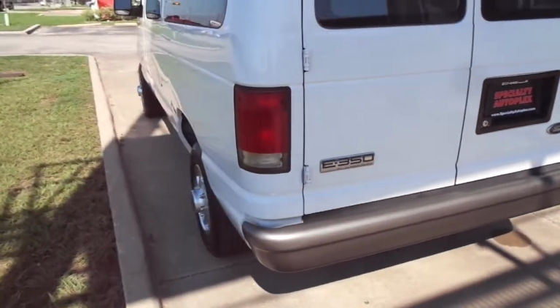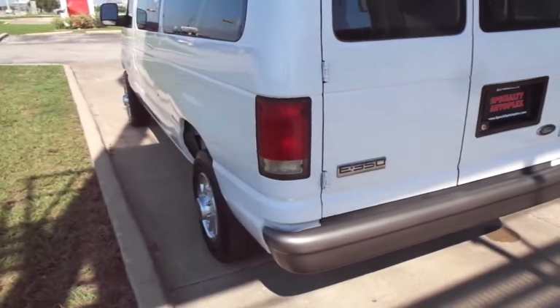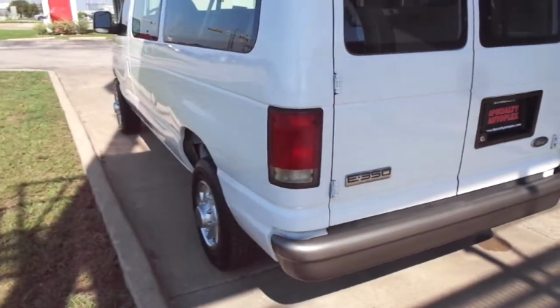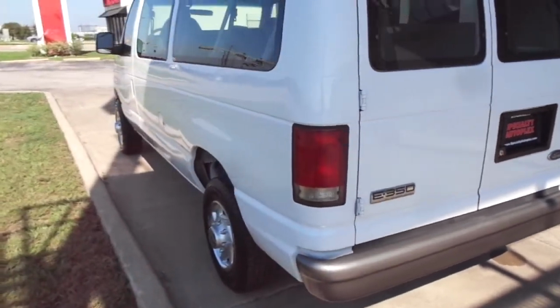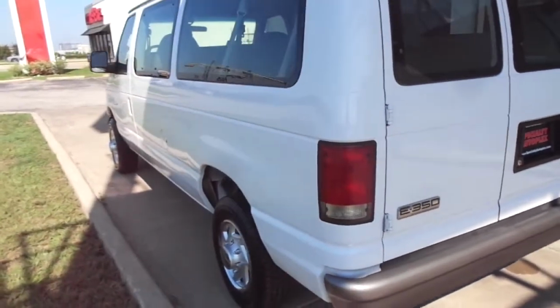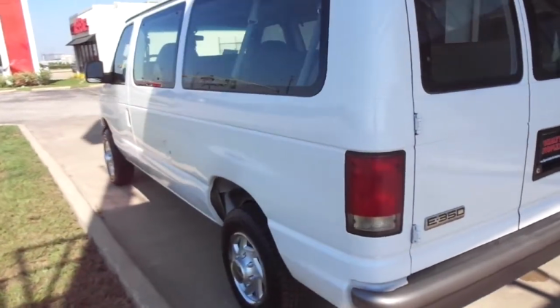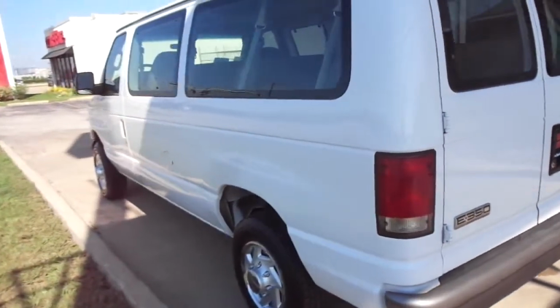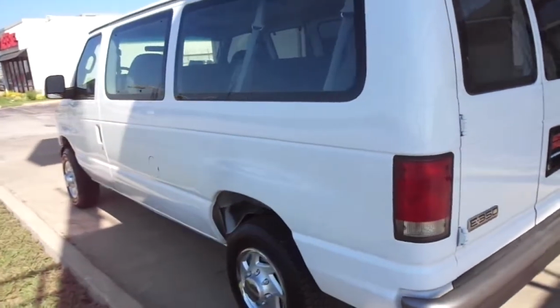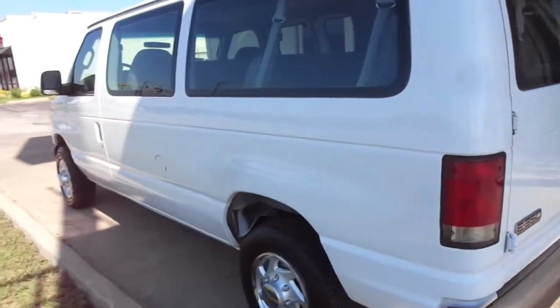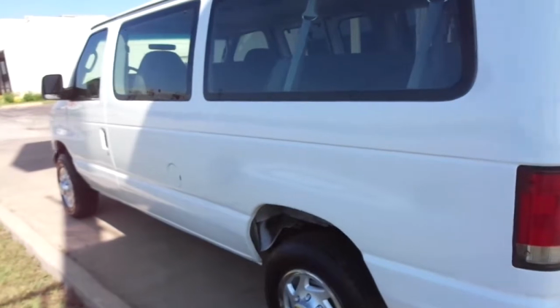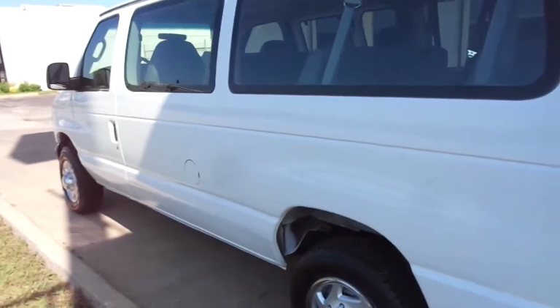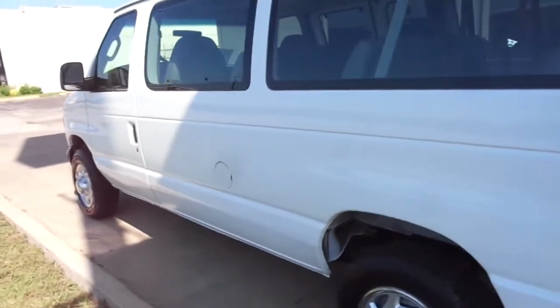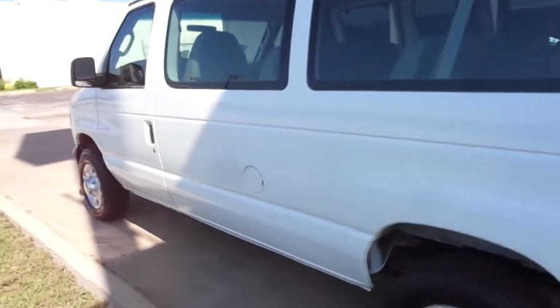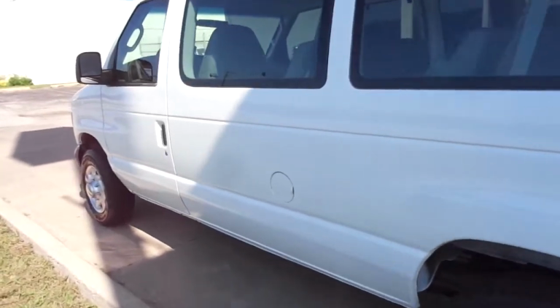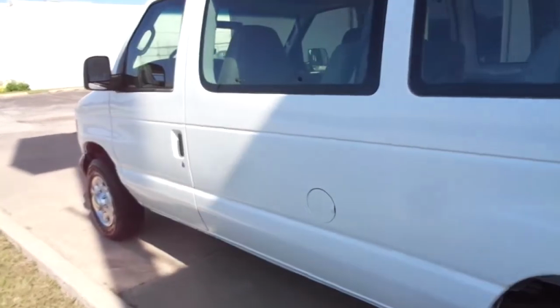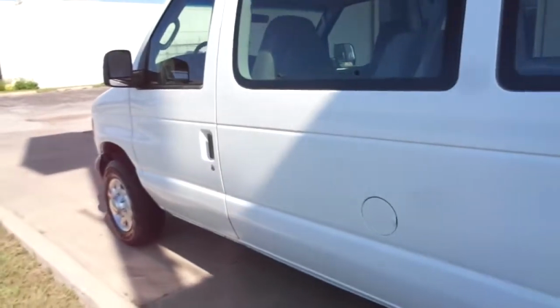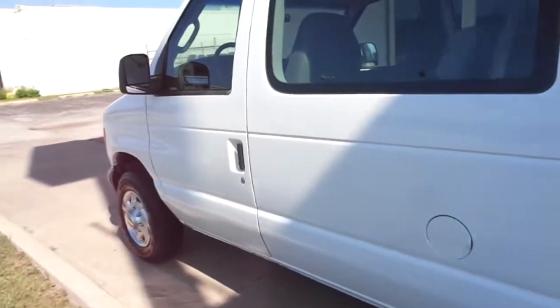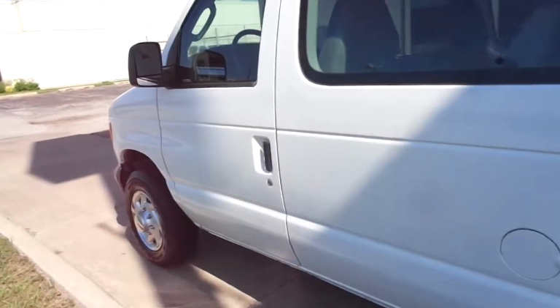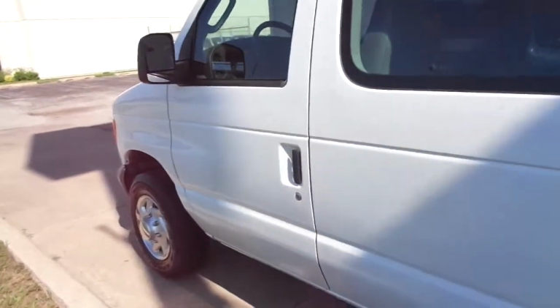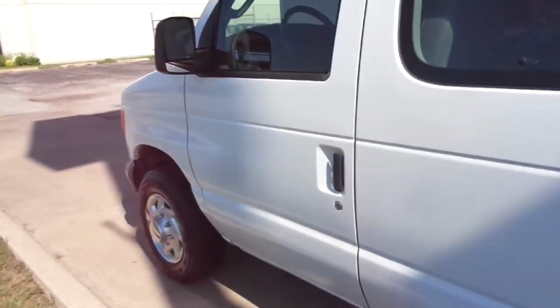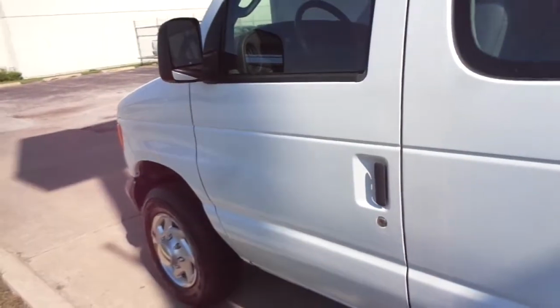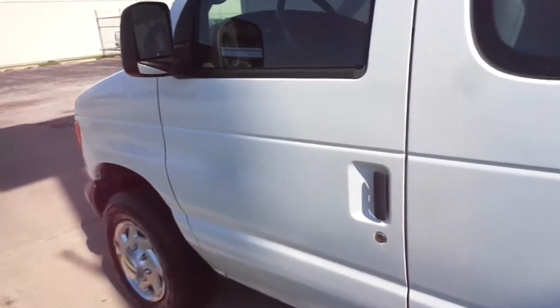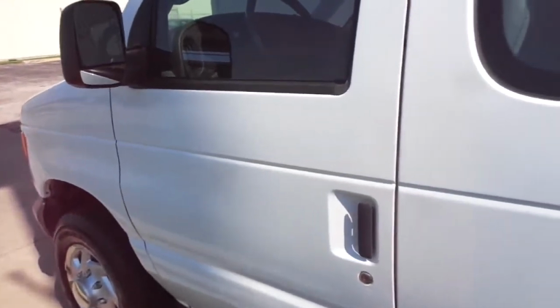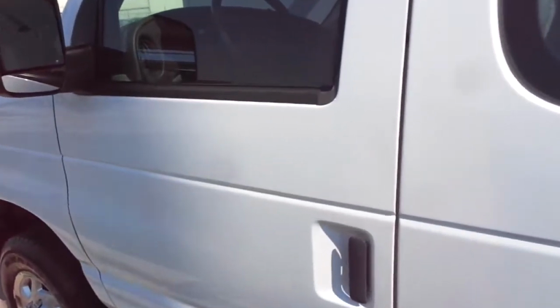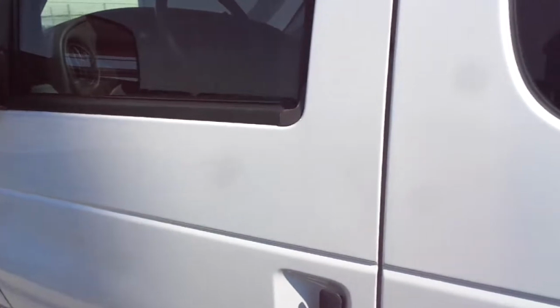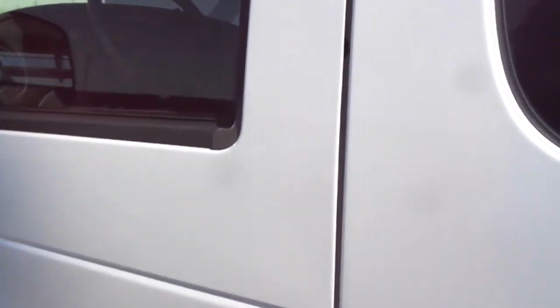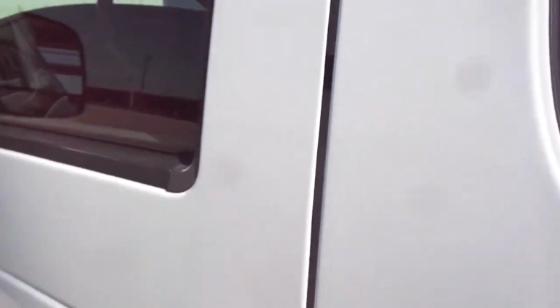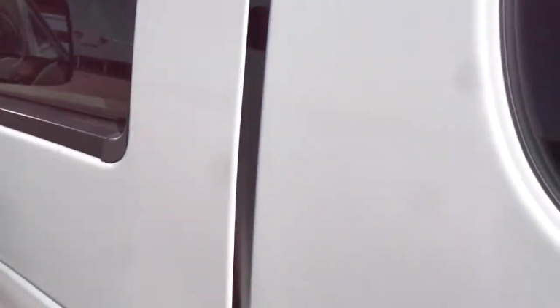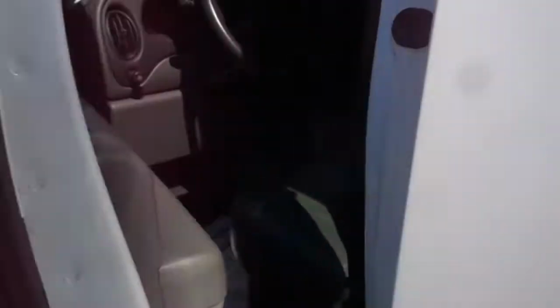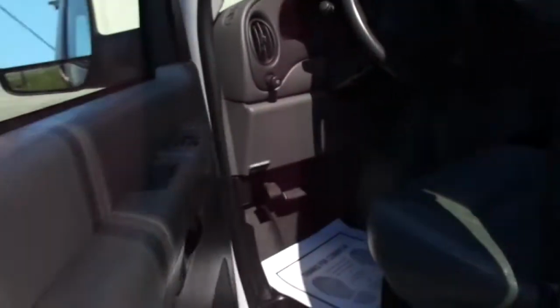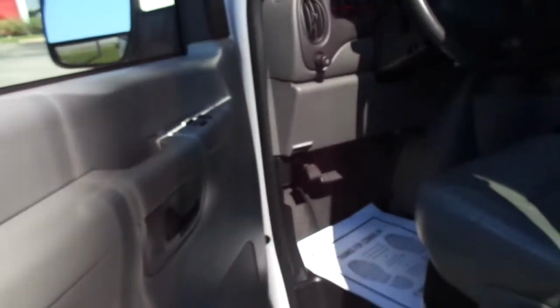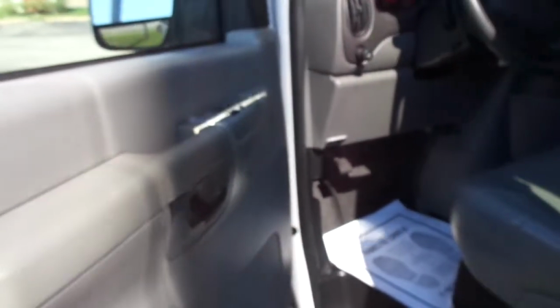Very nice down the driver's side as well. This van runs and drives excellent. Shifts good, the brakes are good, very solid, quiet, smooth driving.